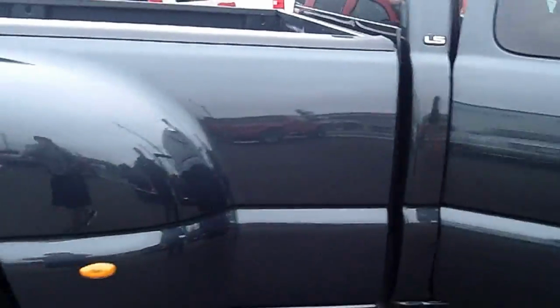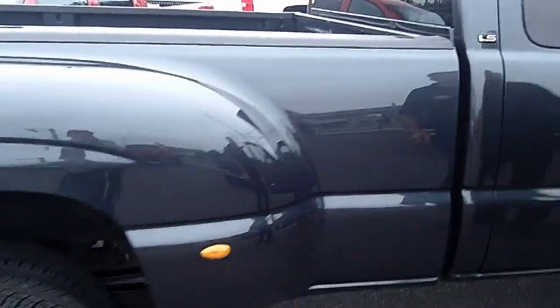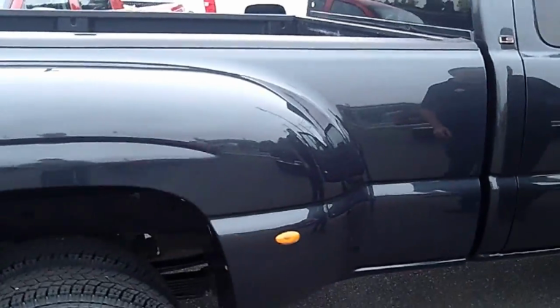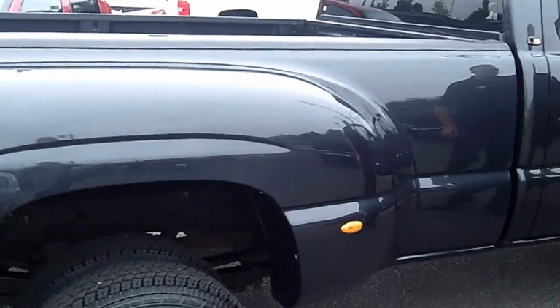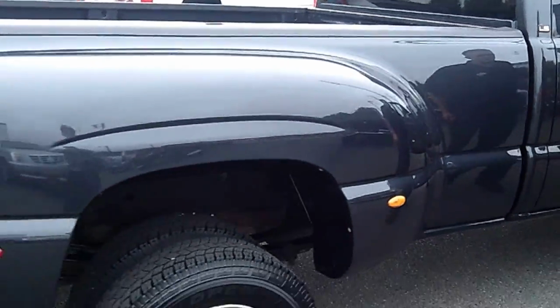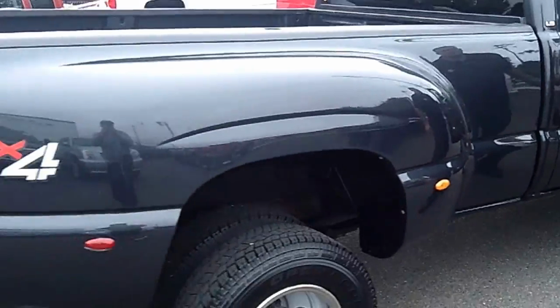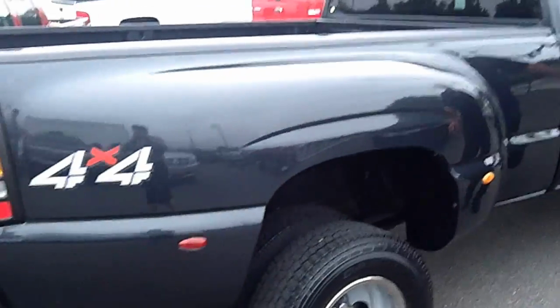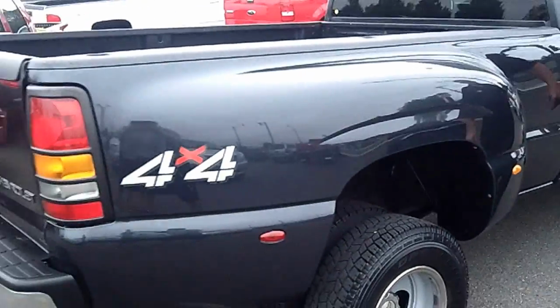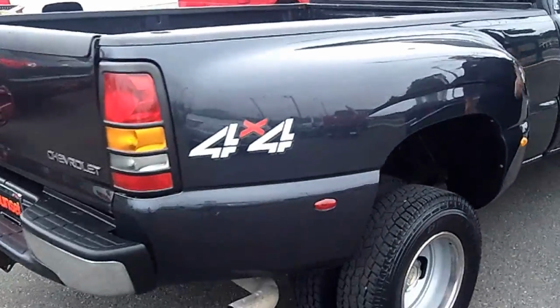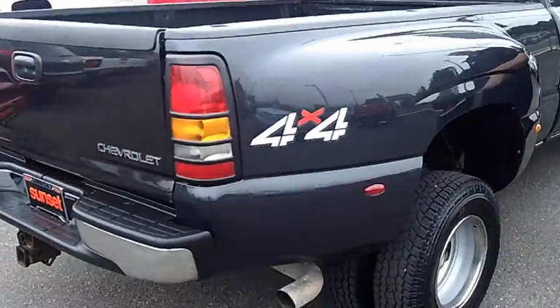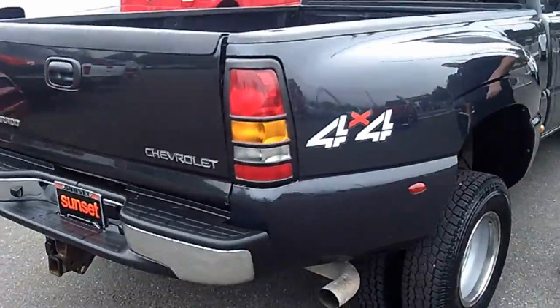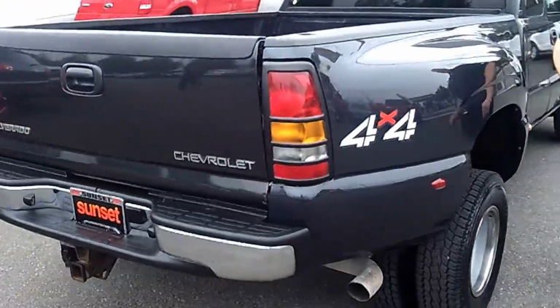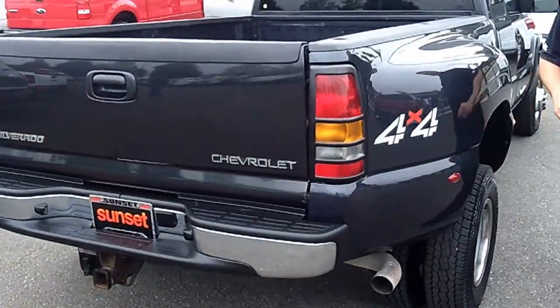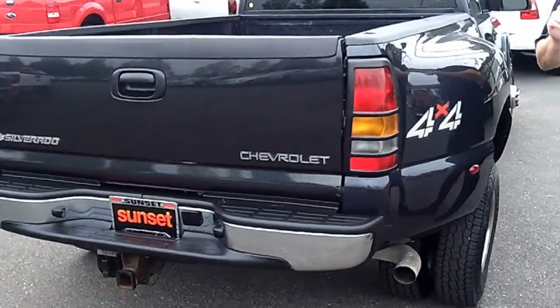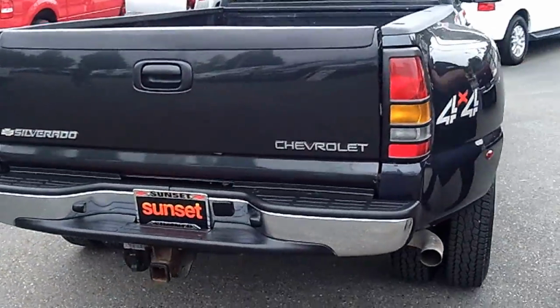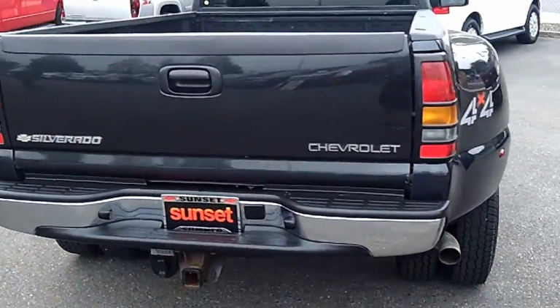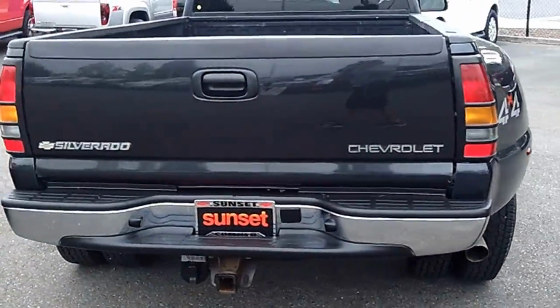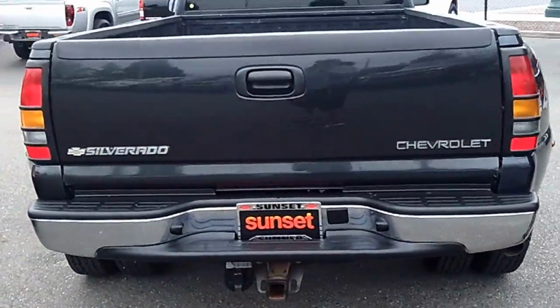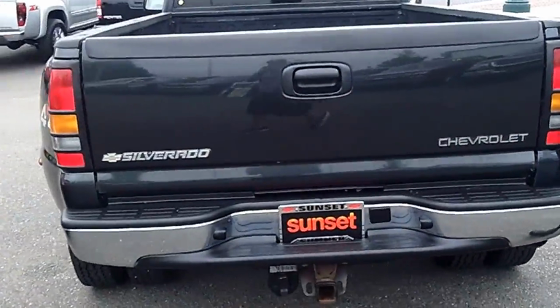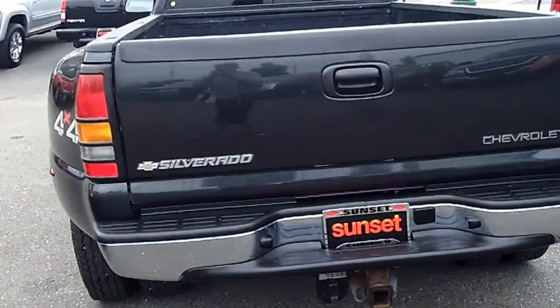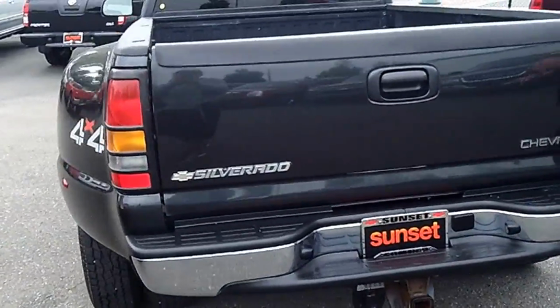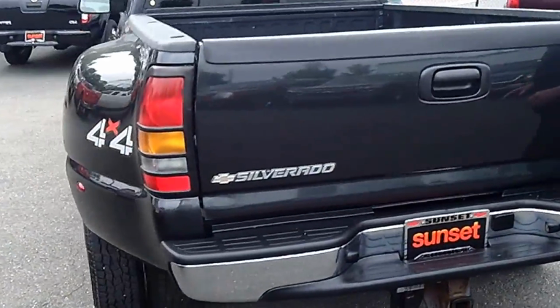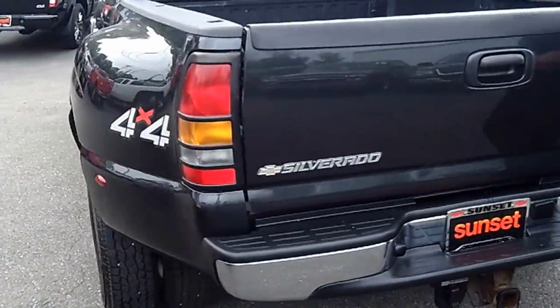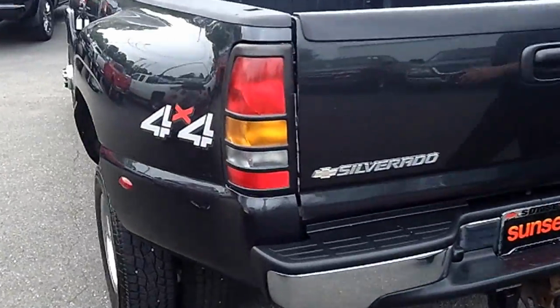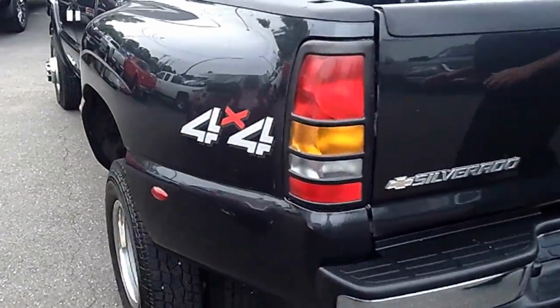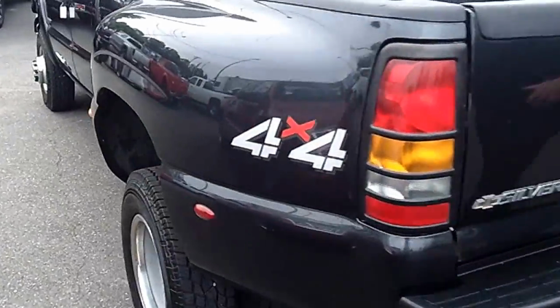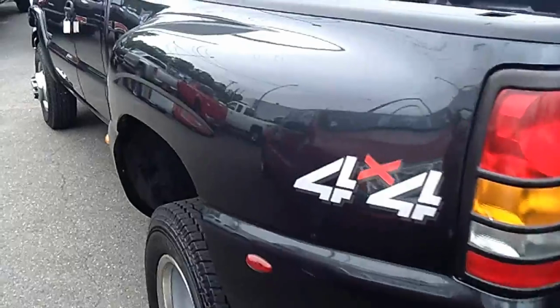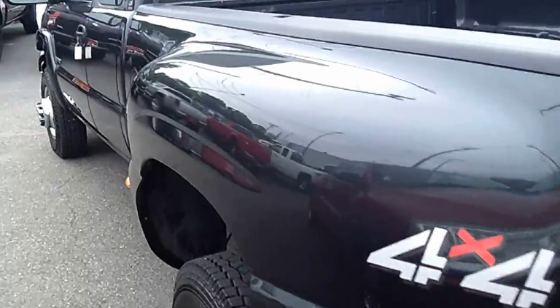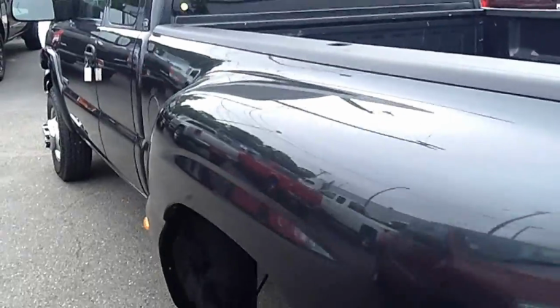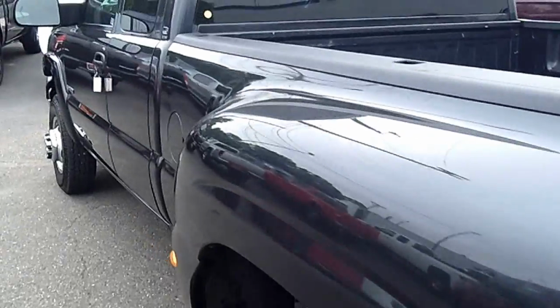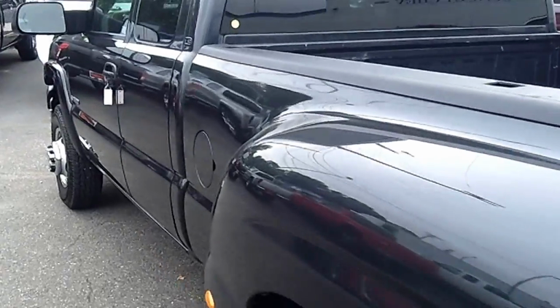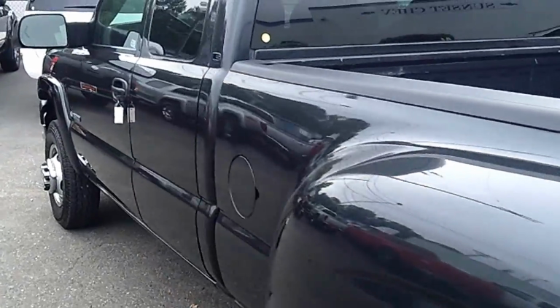This is a super low miles truck. It has a trailer package, so you can tow the boat, trailer, you can set it up for a fifth wheel, gooseneck — whatever you want to do, this truck's ready to go to work for you.